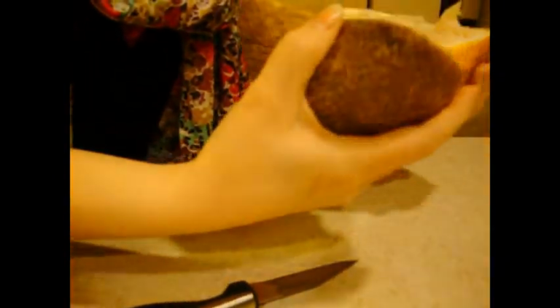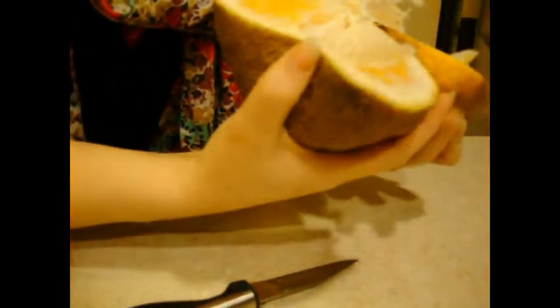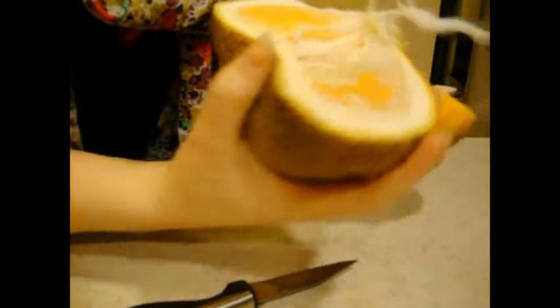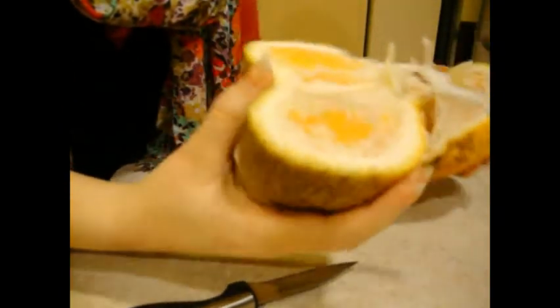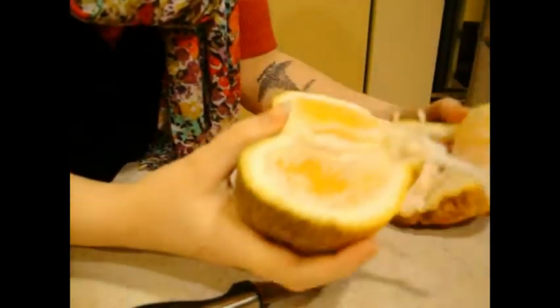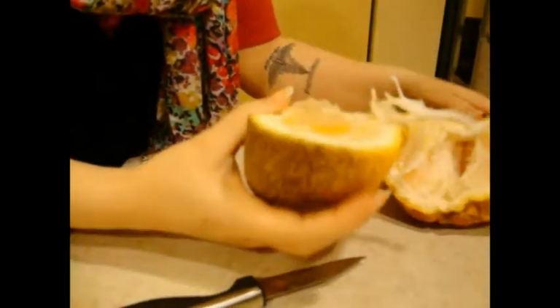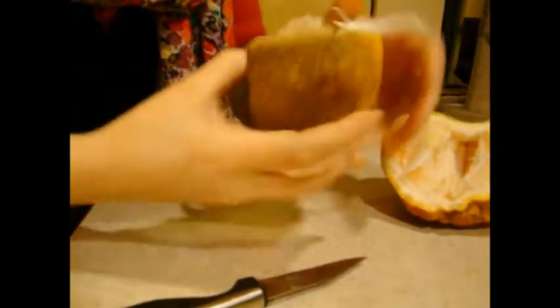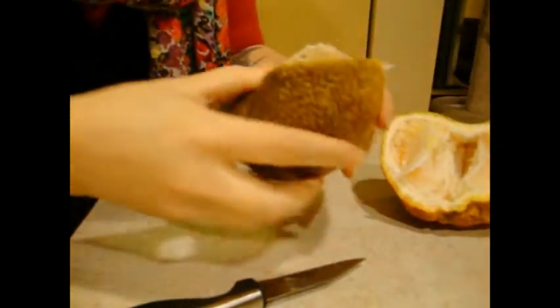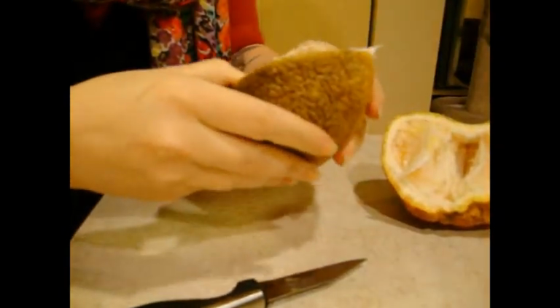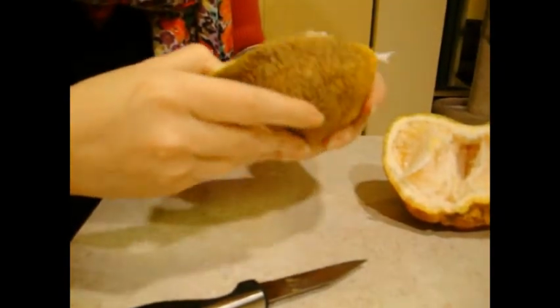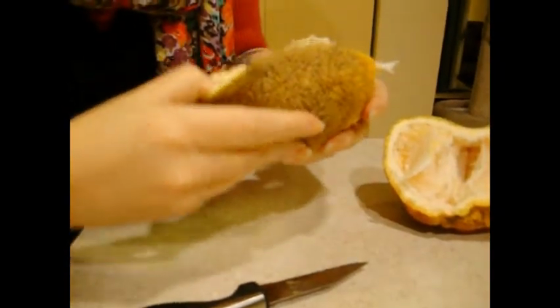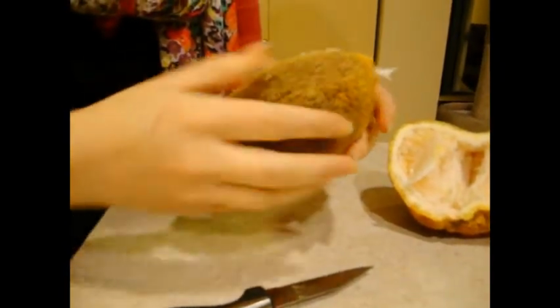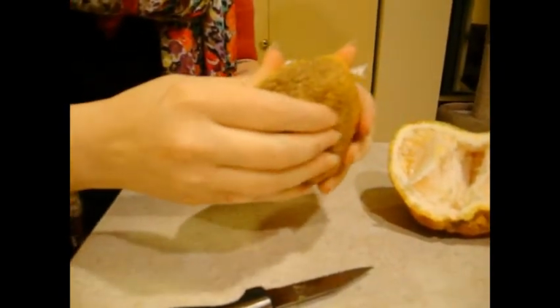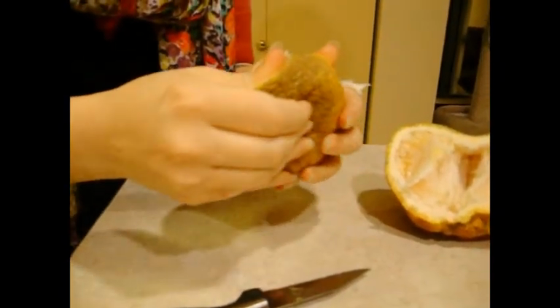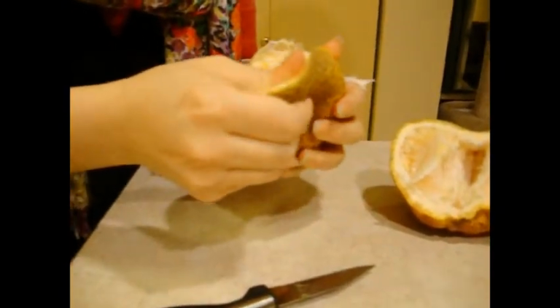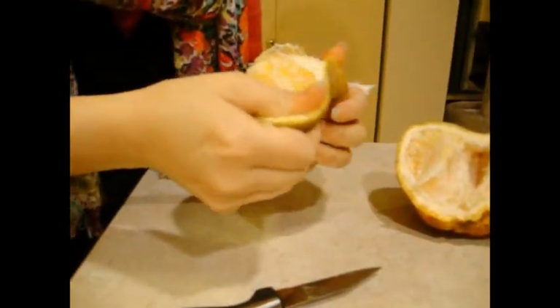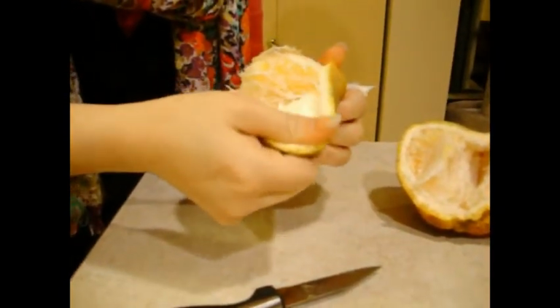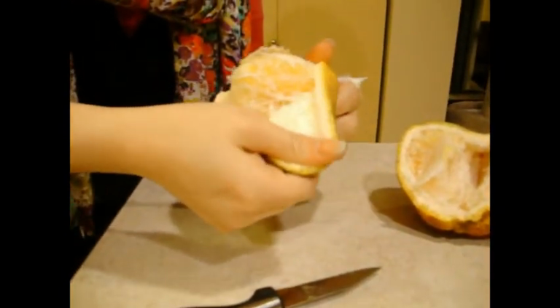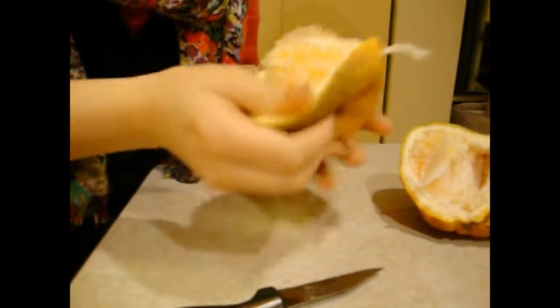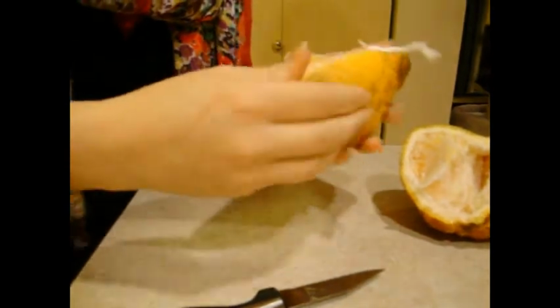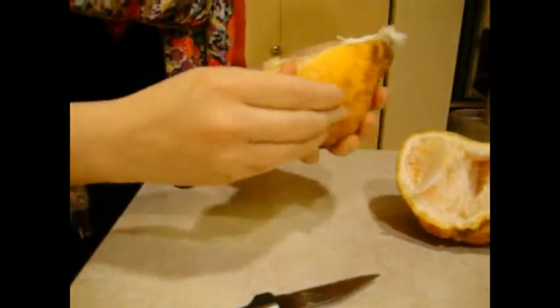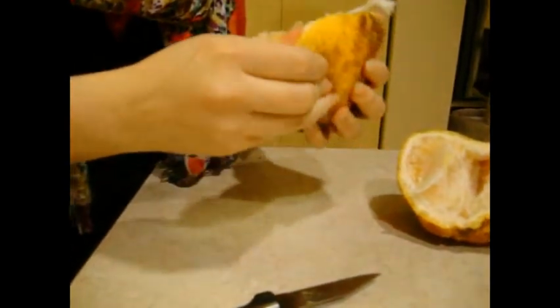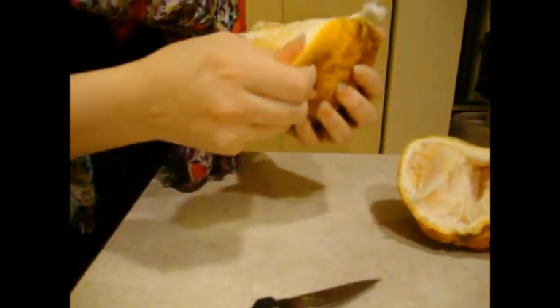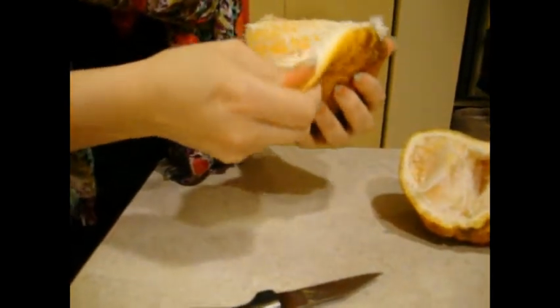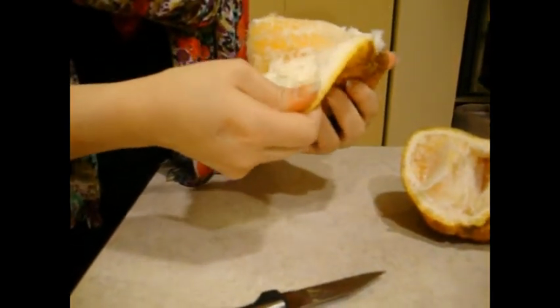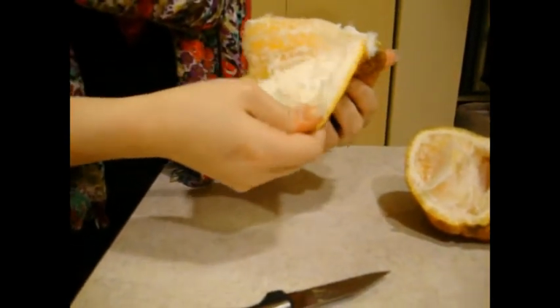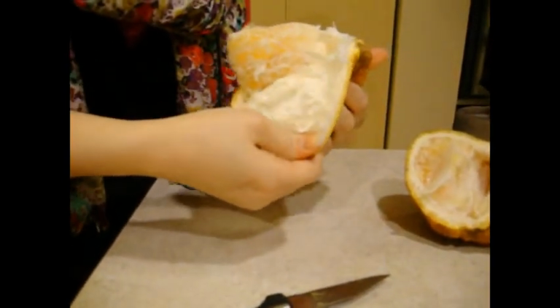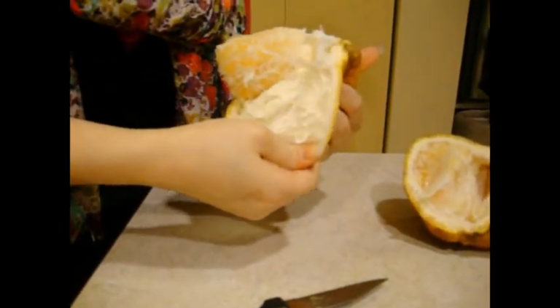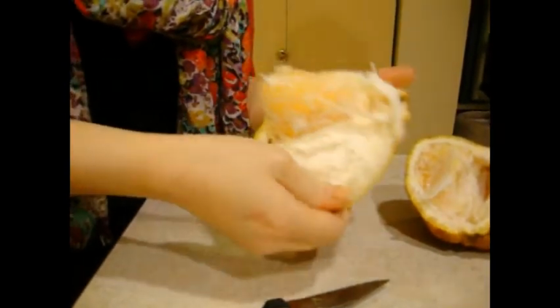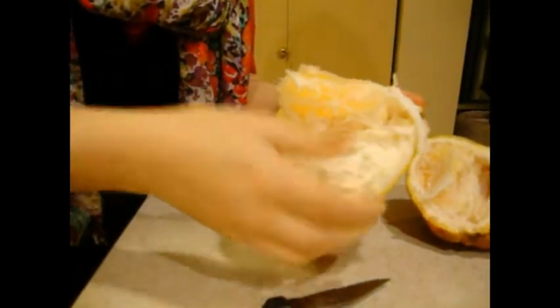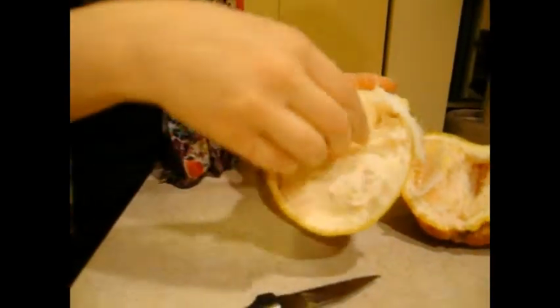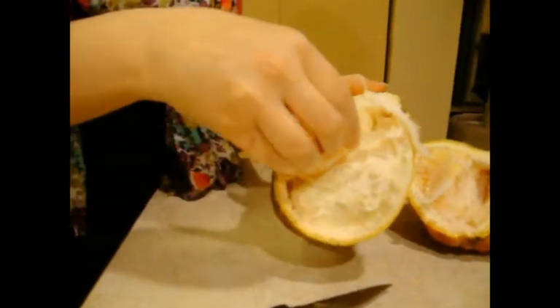Yeah, it's like a big orange — big stupid orange. That's extra pith.